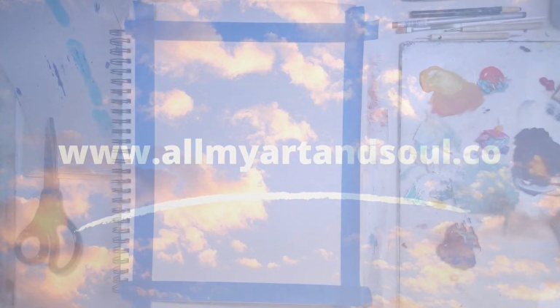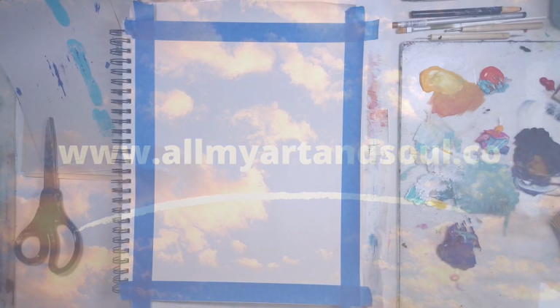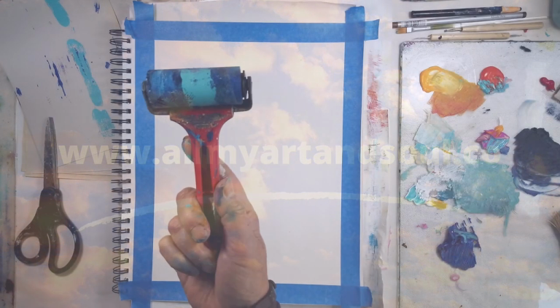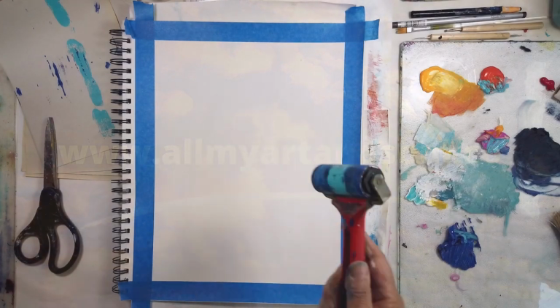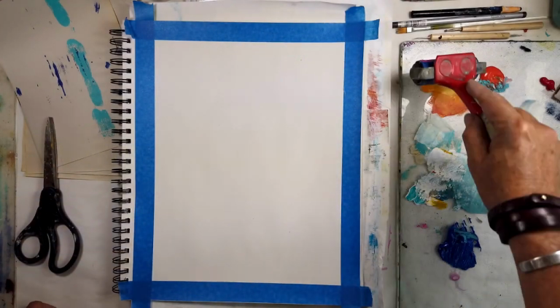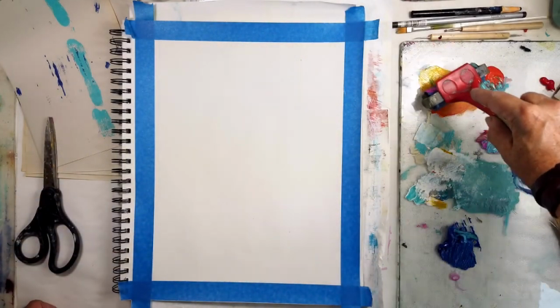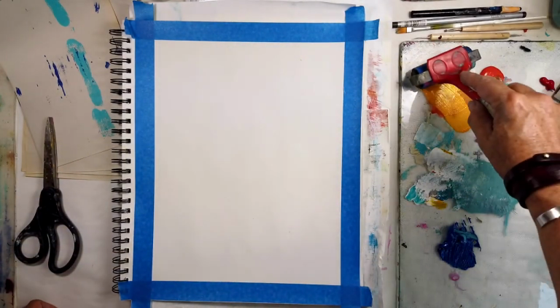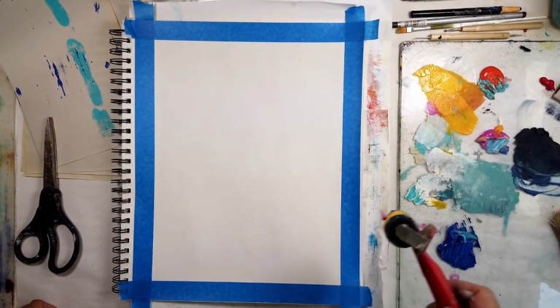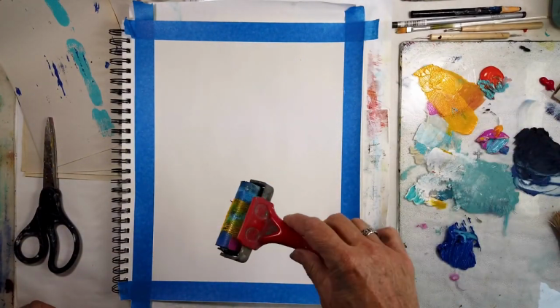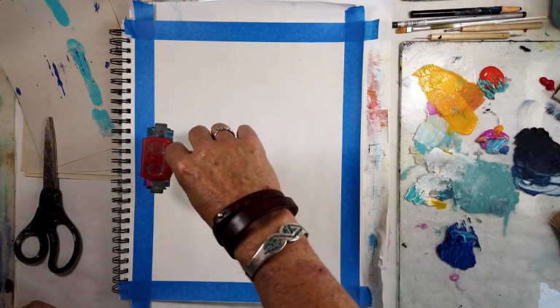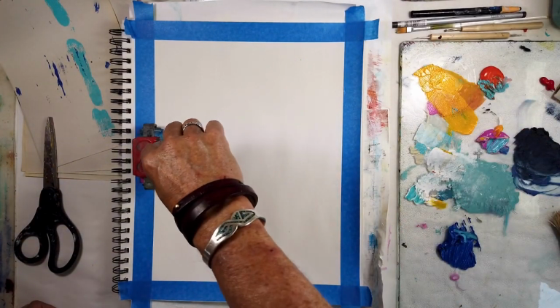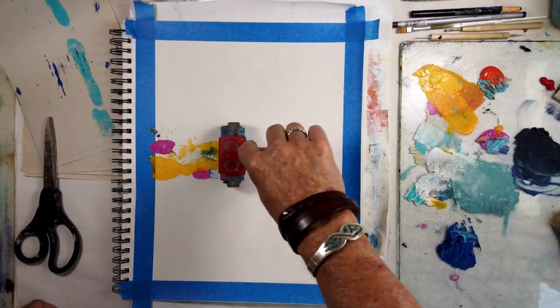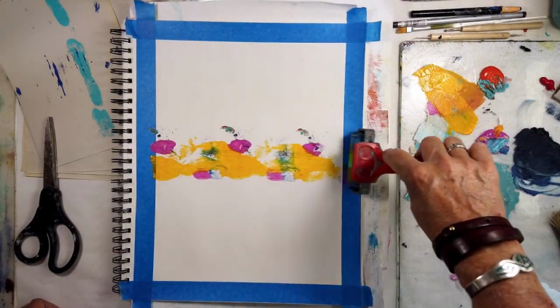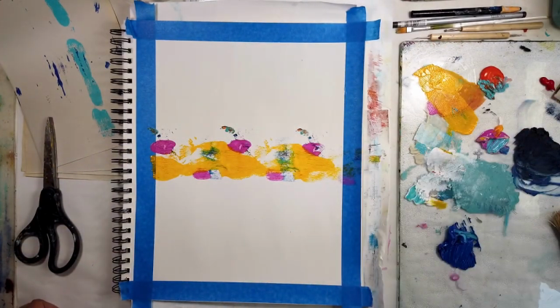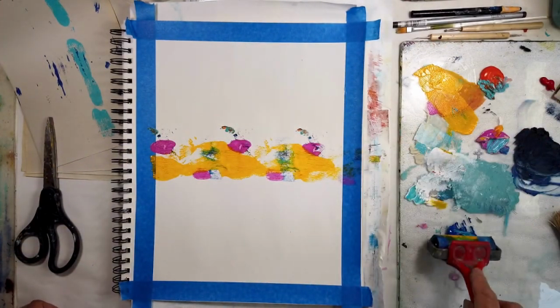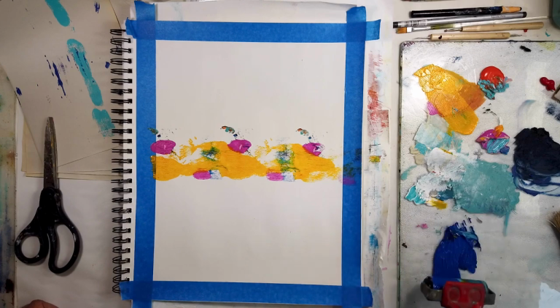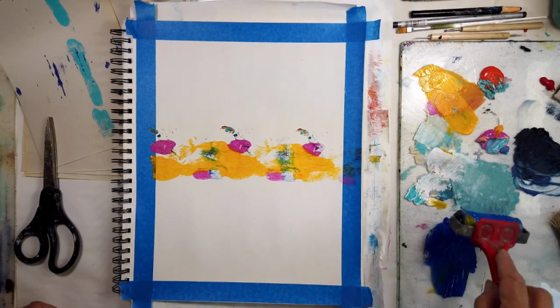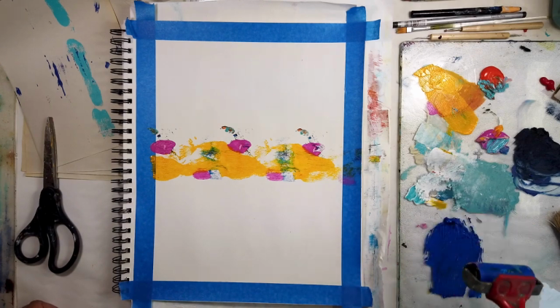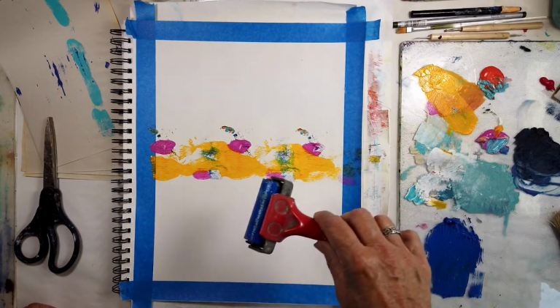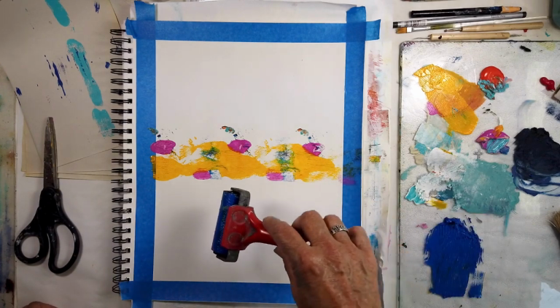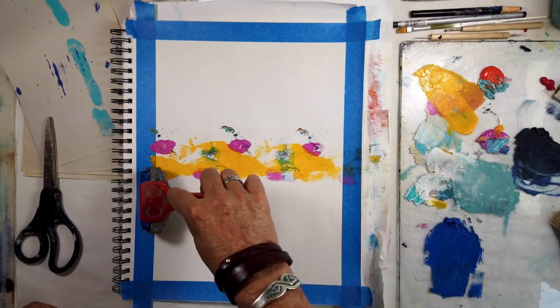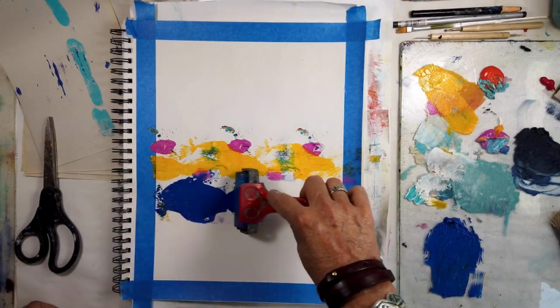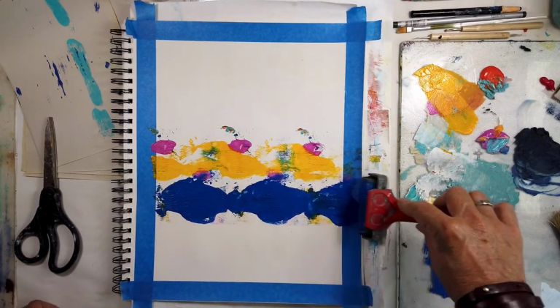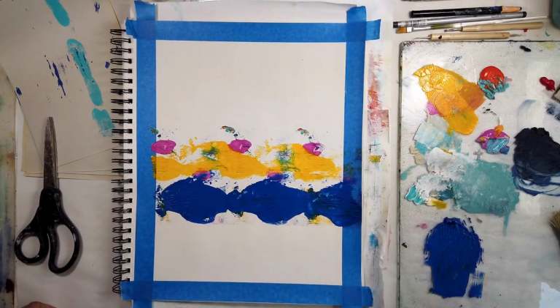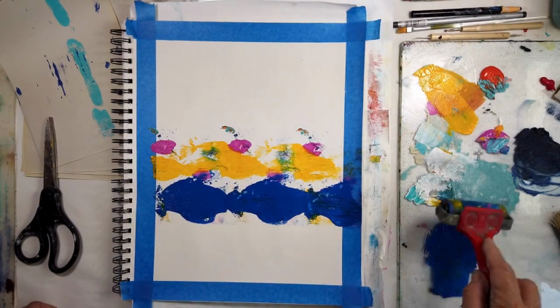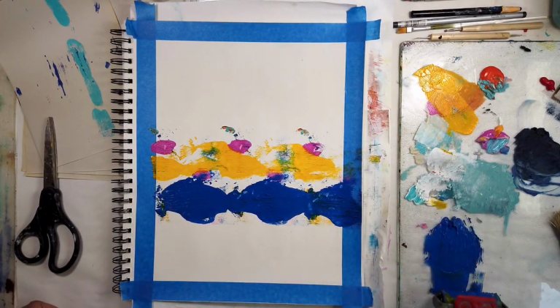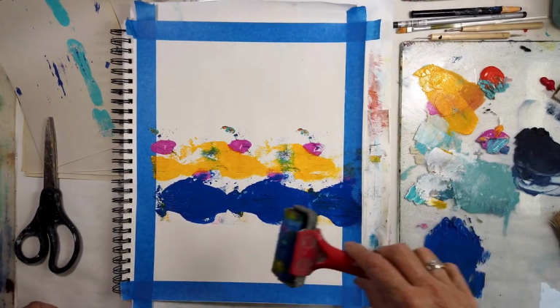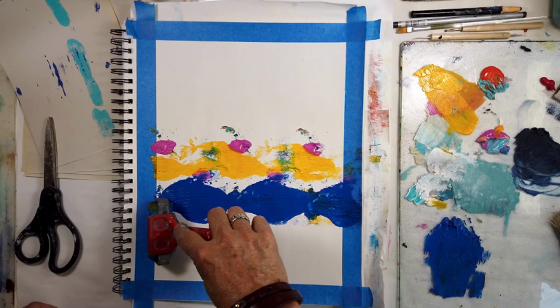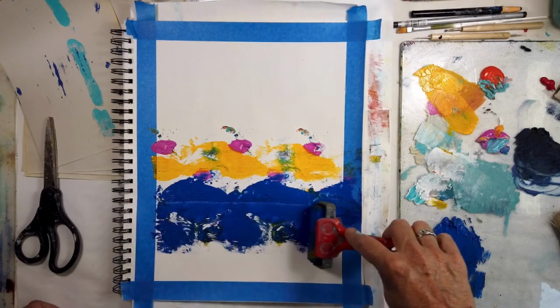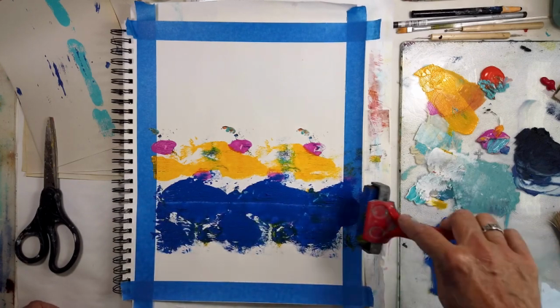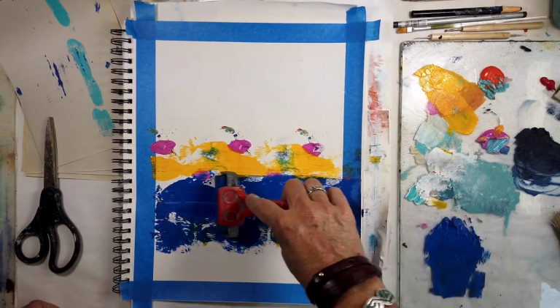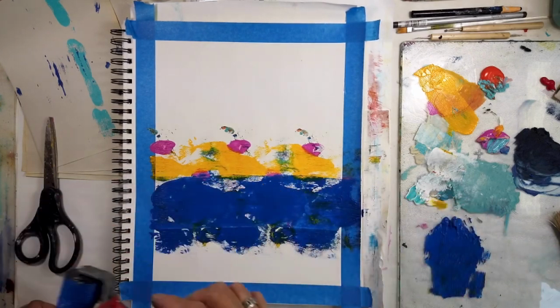Hello and welcome to All My Art and Soul. I'm Michelle Holden, the mixed media artist behind this channel, and this week is all about exploring bold color.